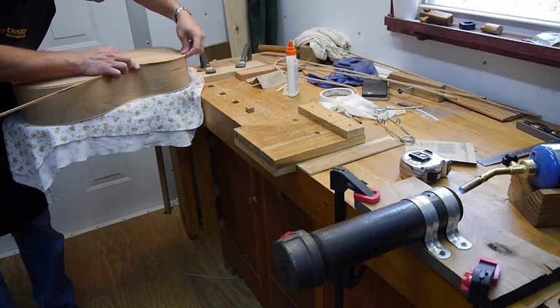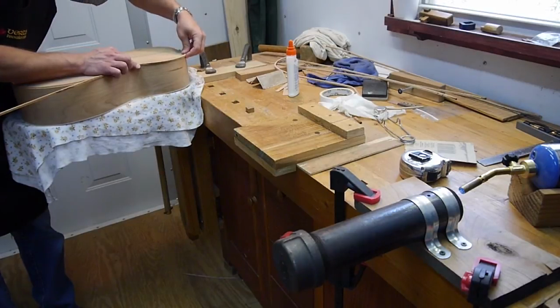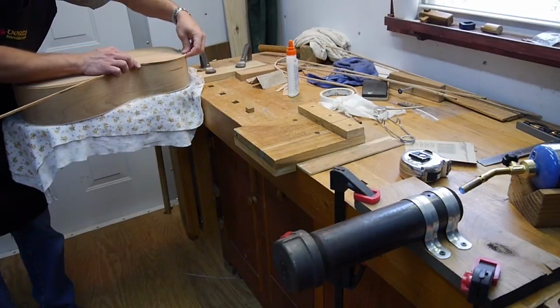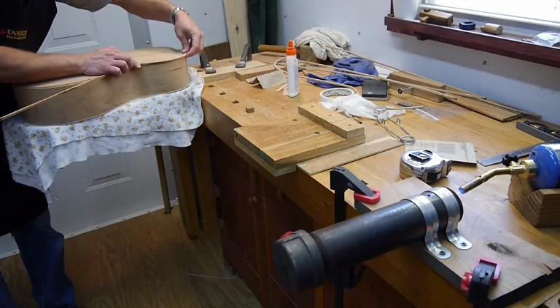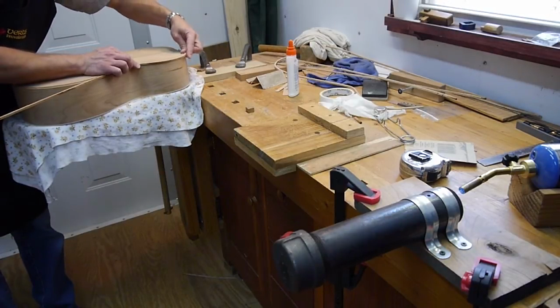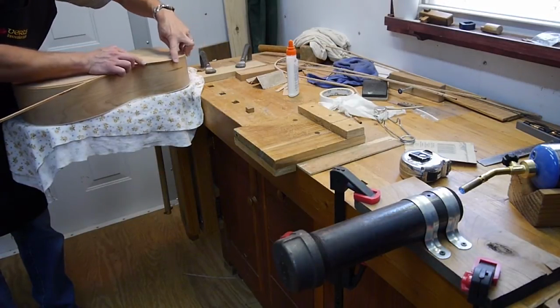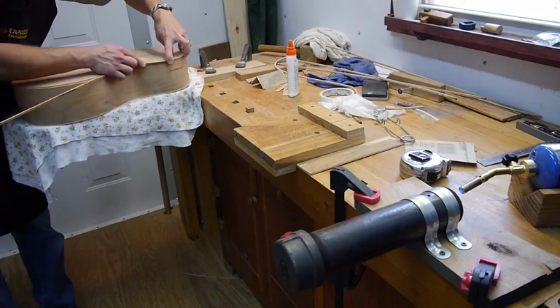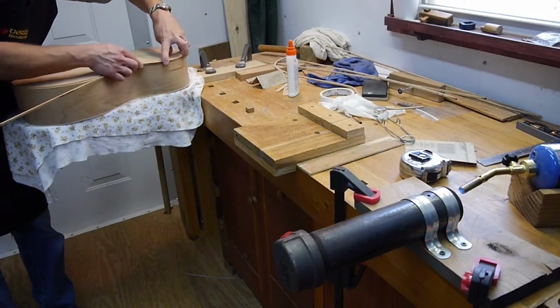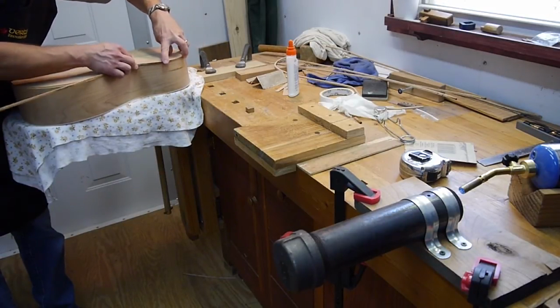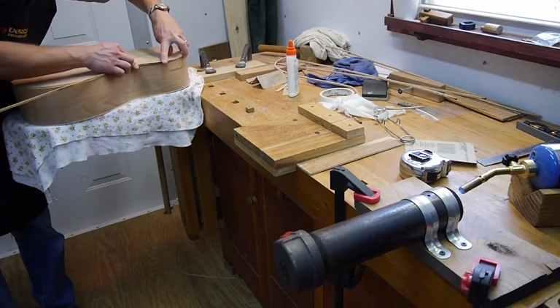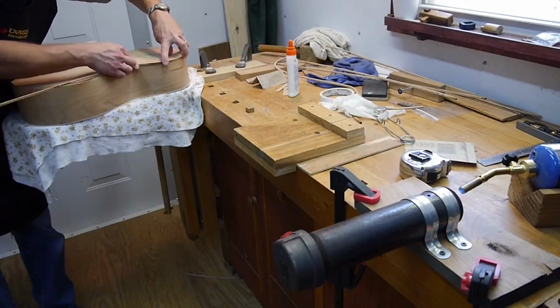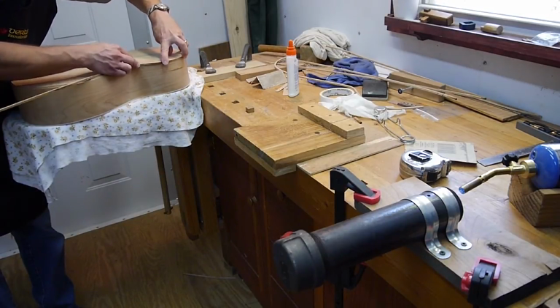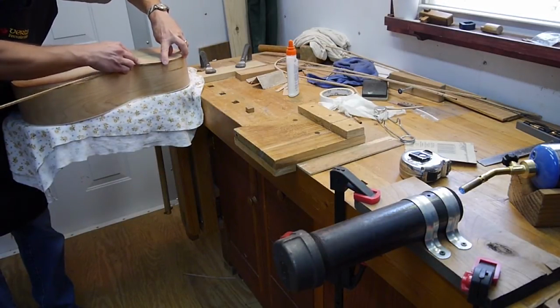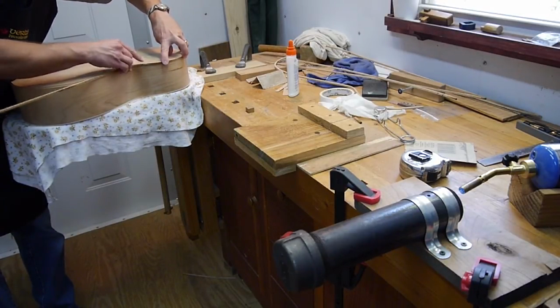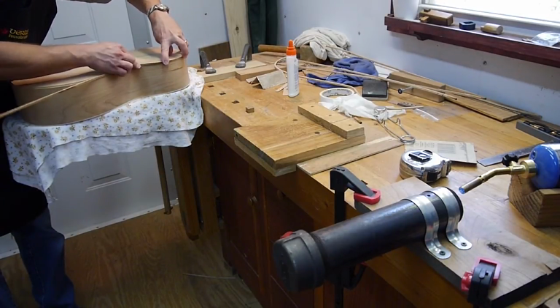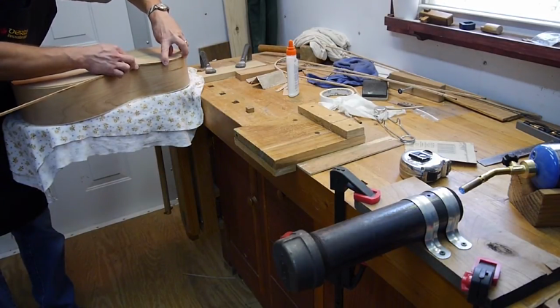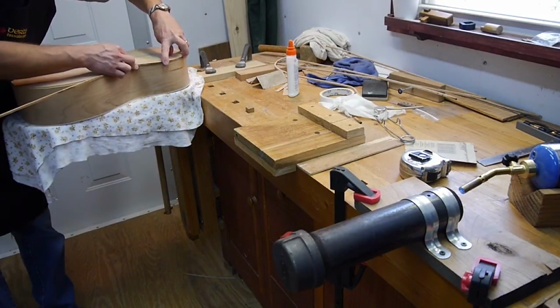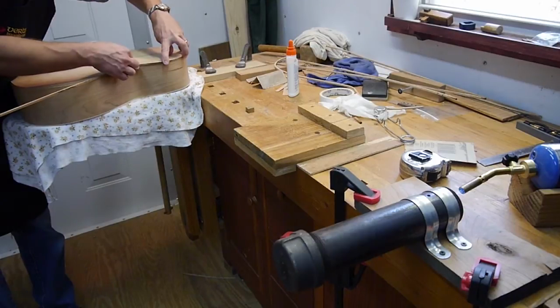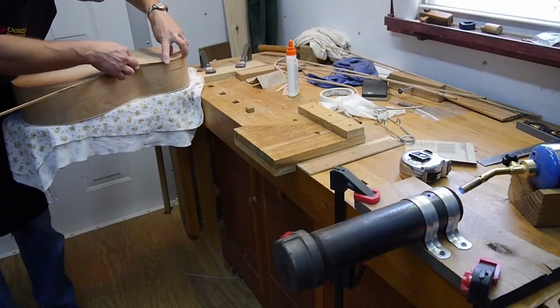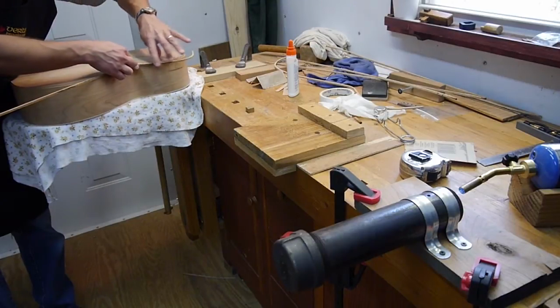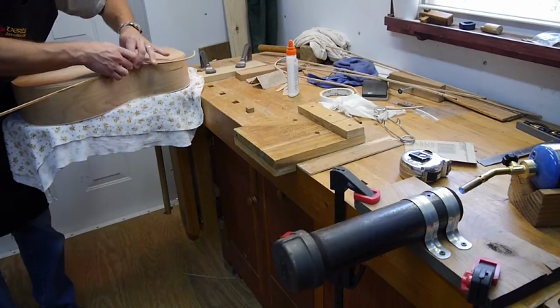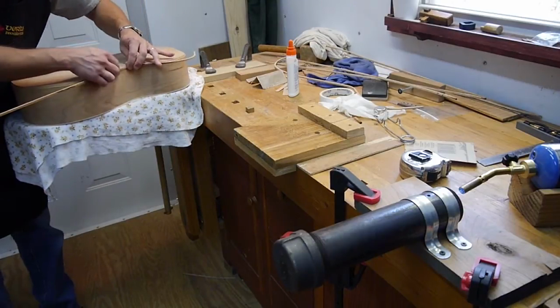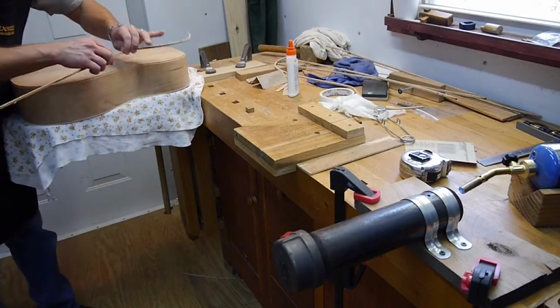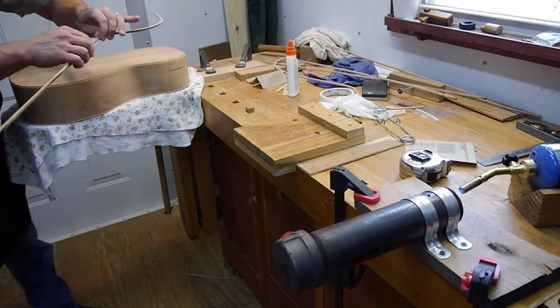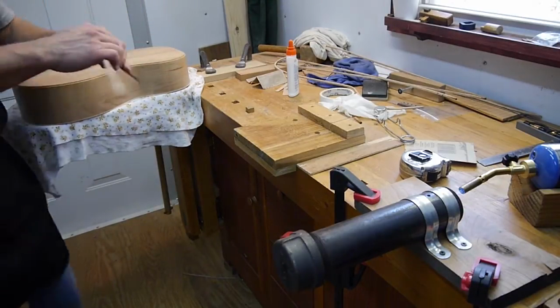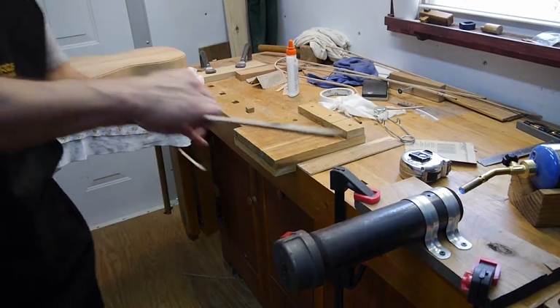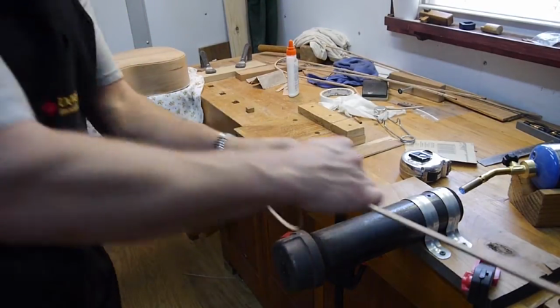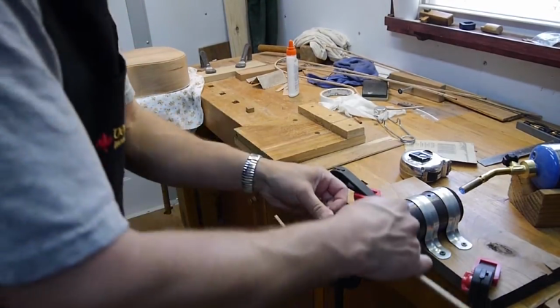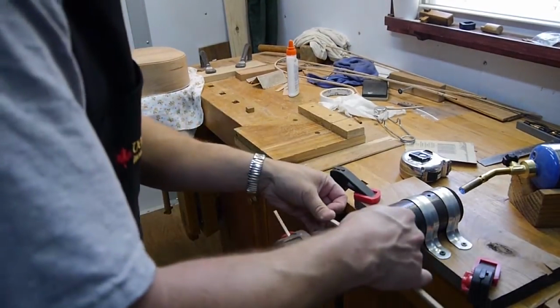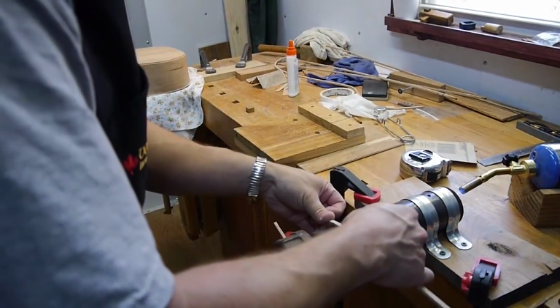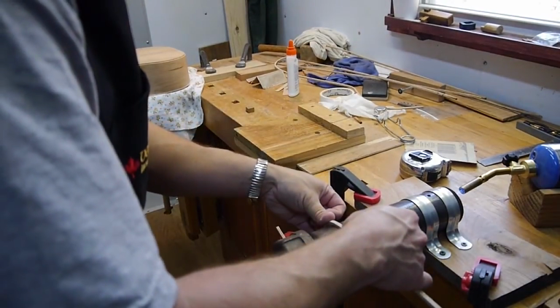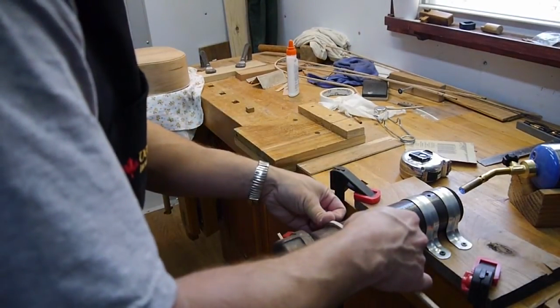This stuff is a little flexible by itself, so it doesn't have to be perfect in the binding, at least not at this point — just kind of working it and getting it close.